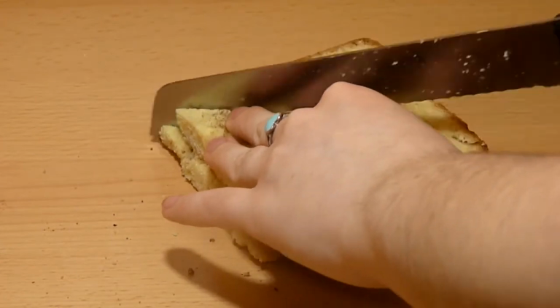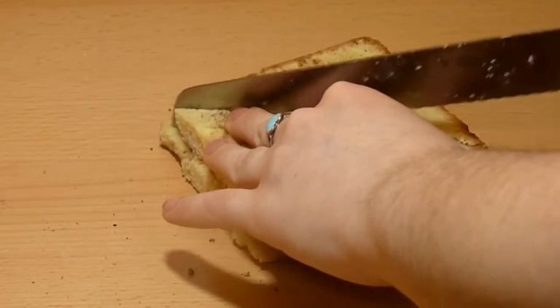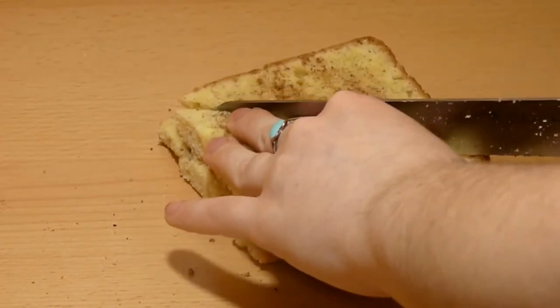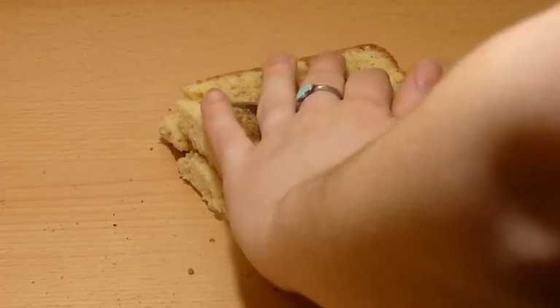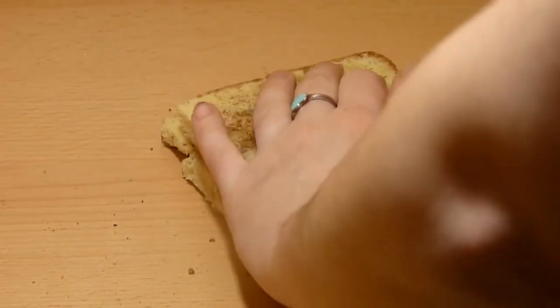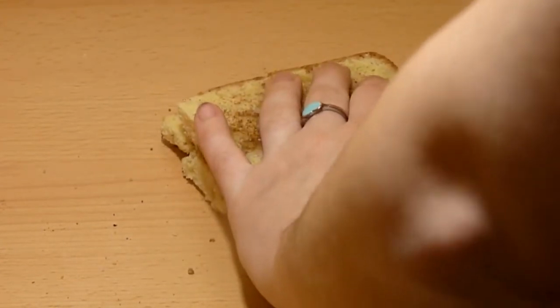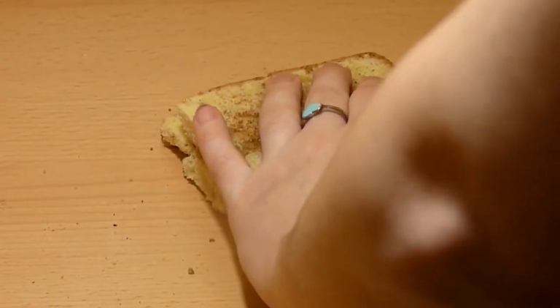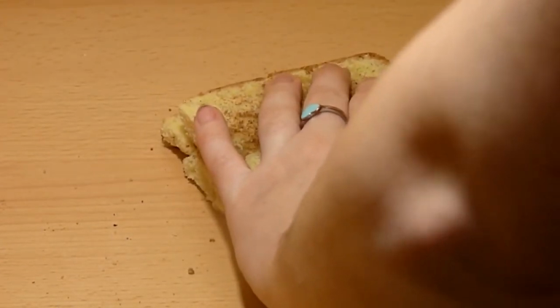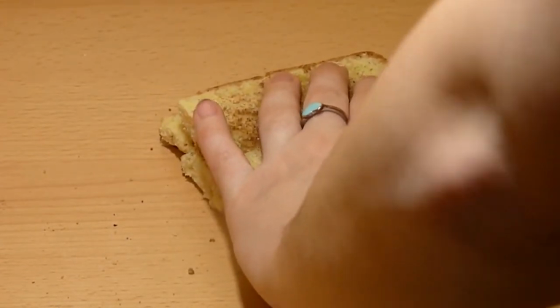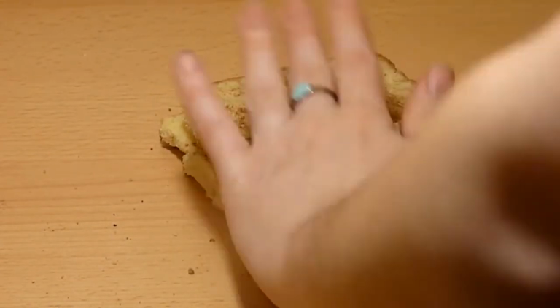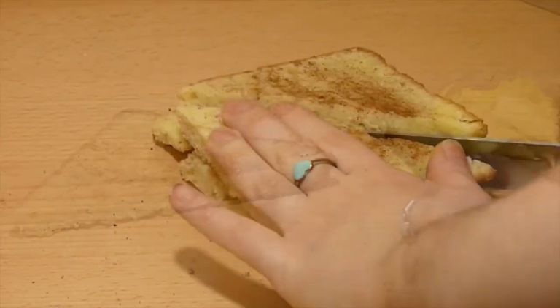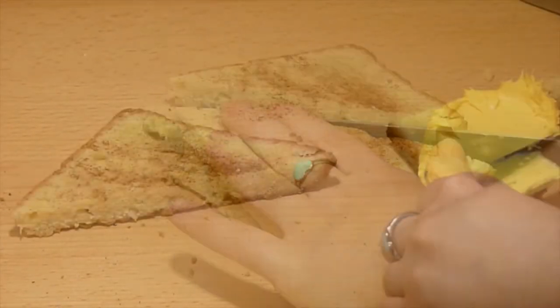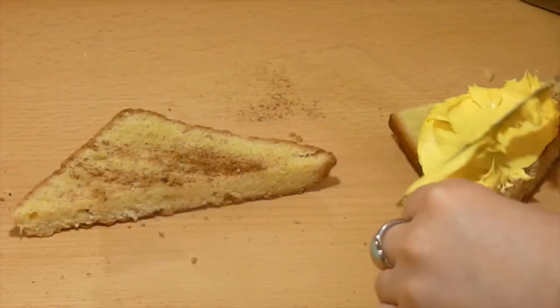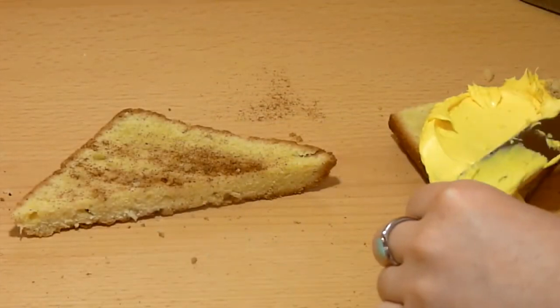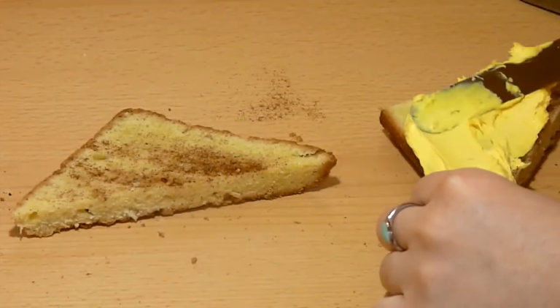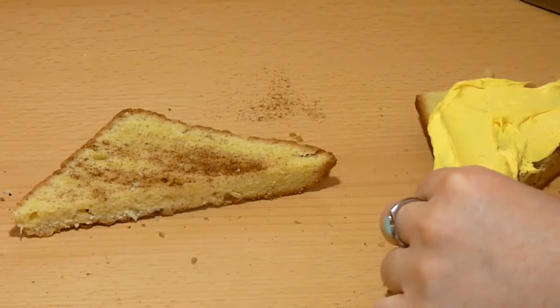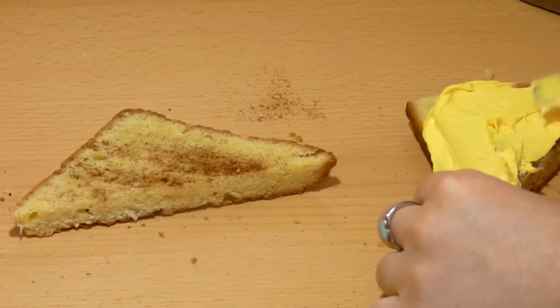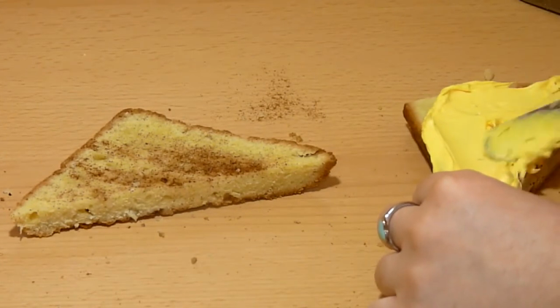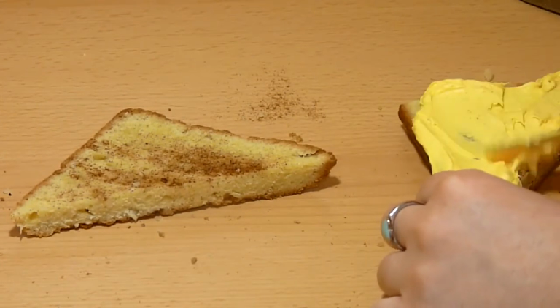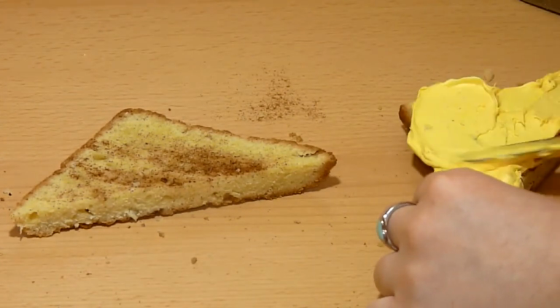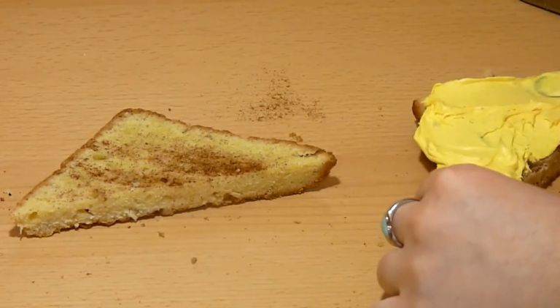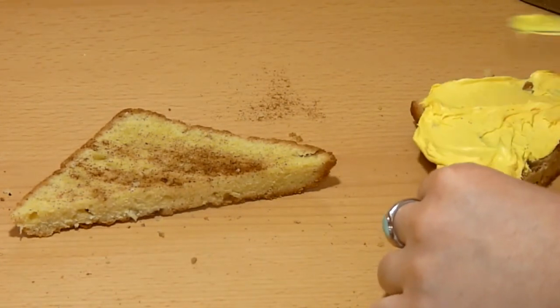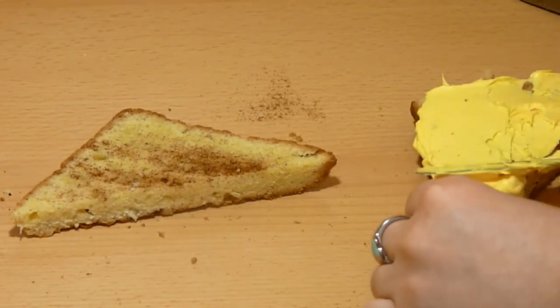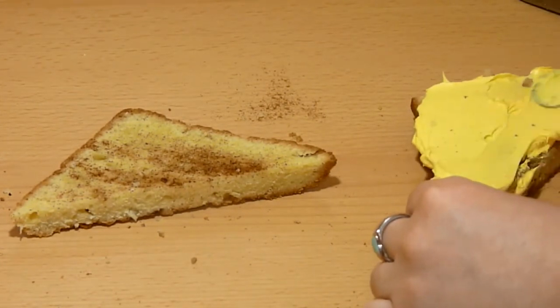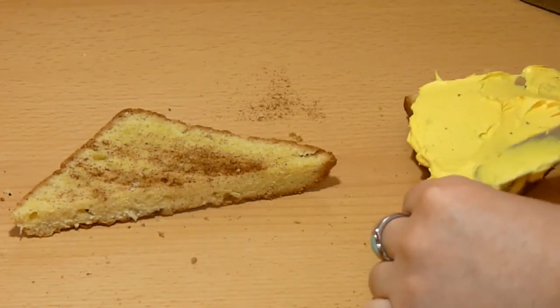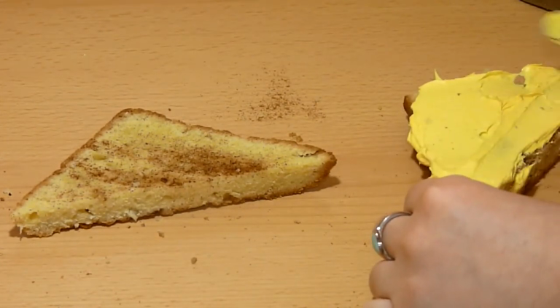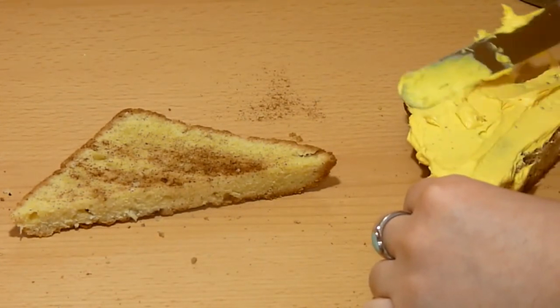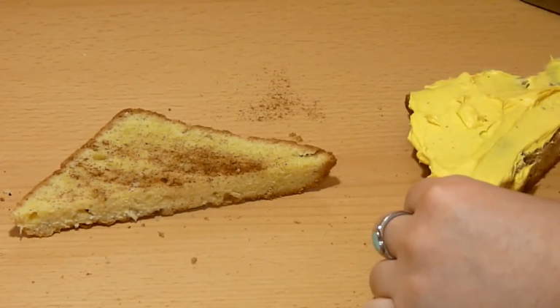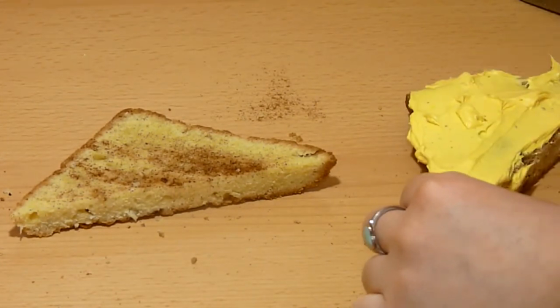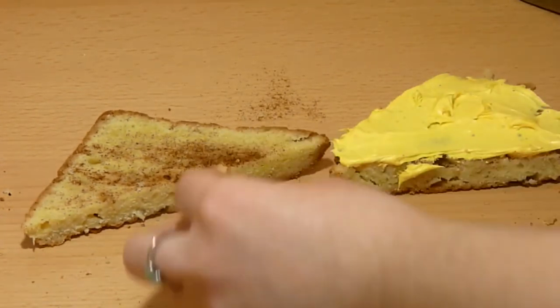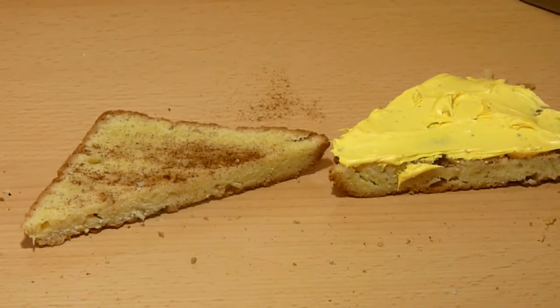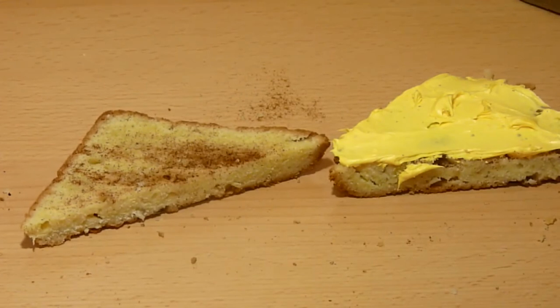Take two slices of the pound cake and then spread yellow frosting in between the slices. Be messy — make it look like the cheese is melting on the side. Then cut them diagonally and there you have it.